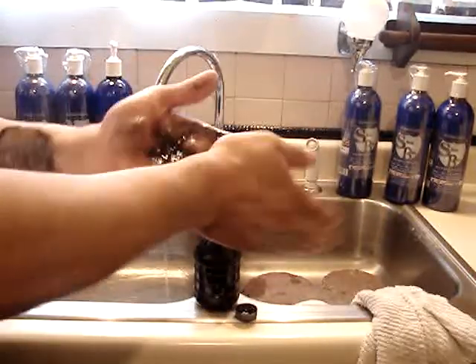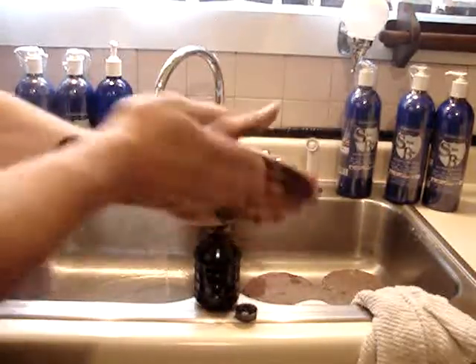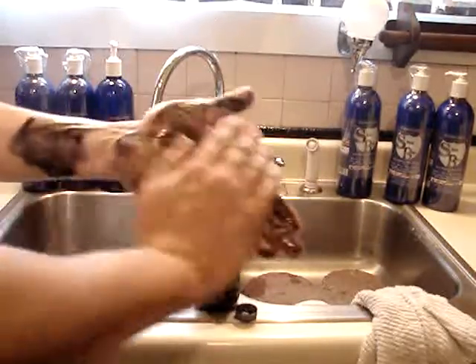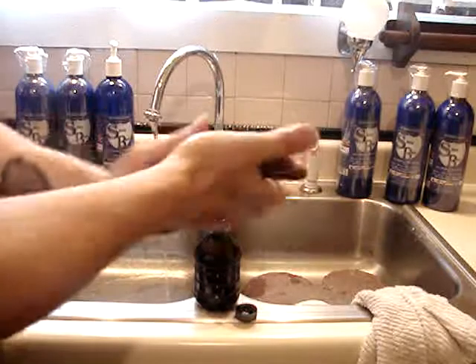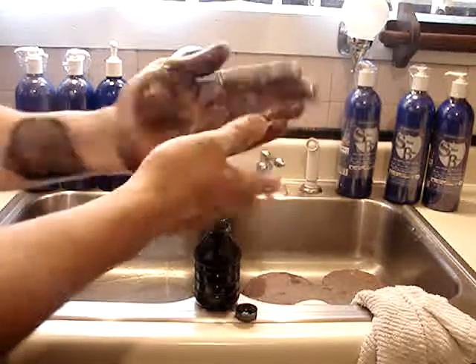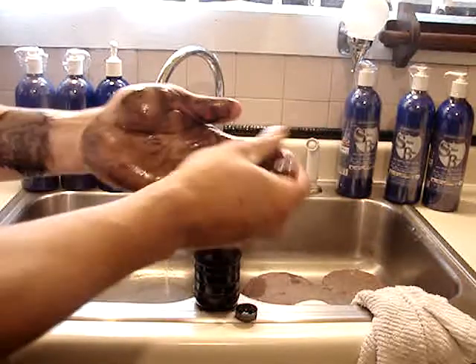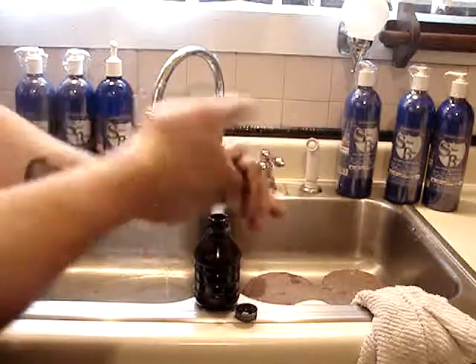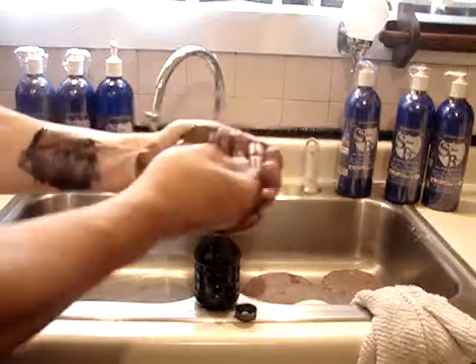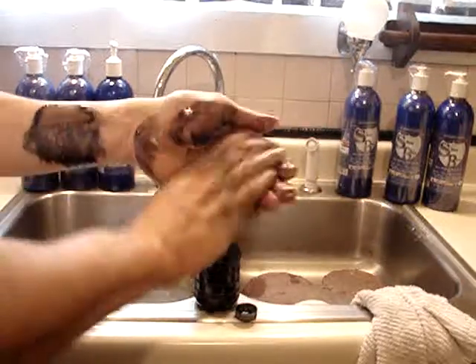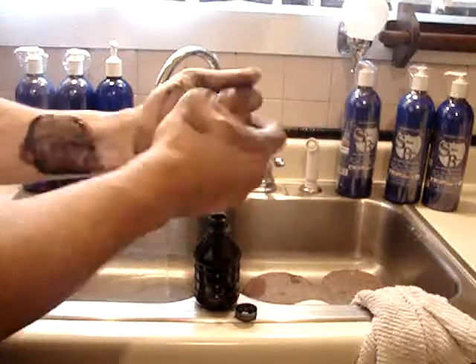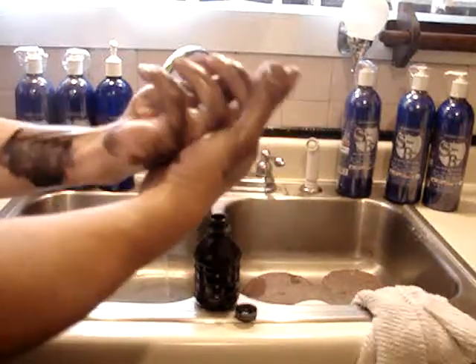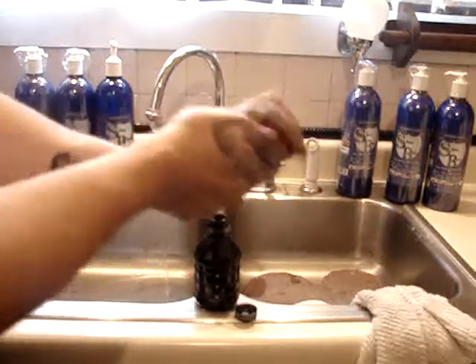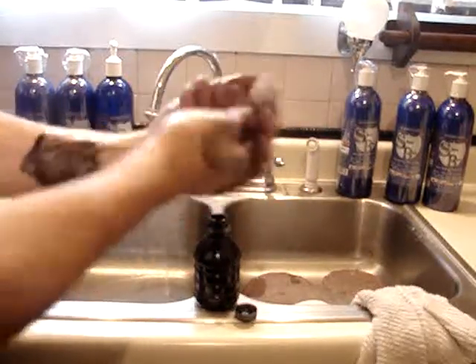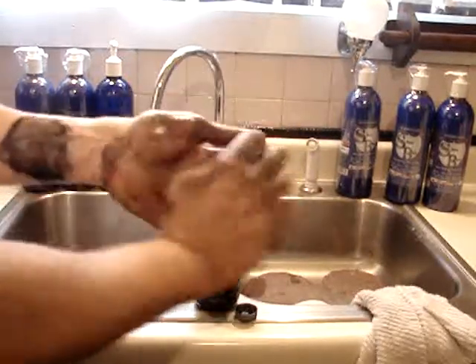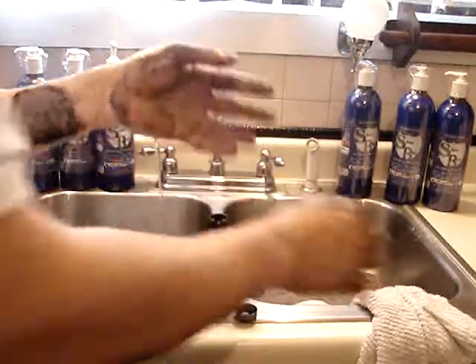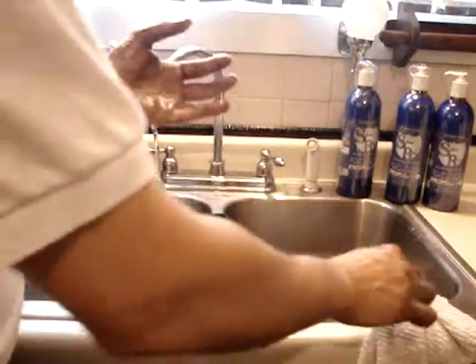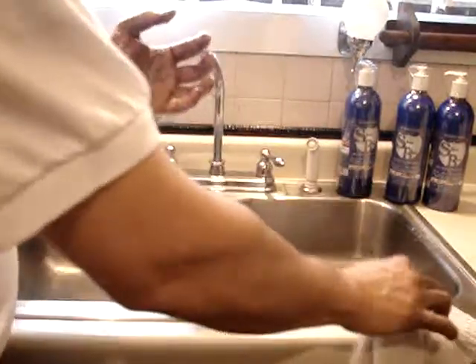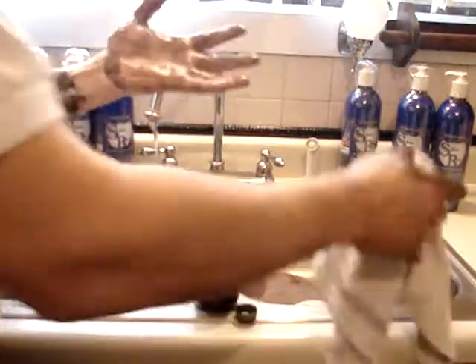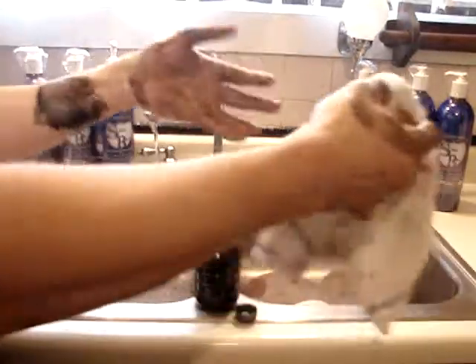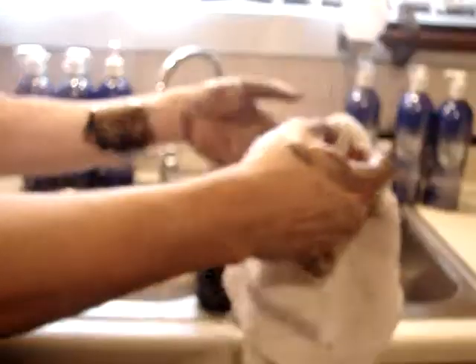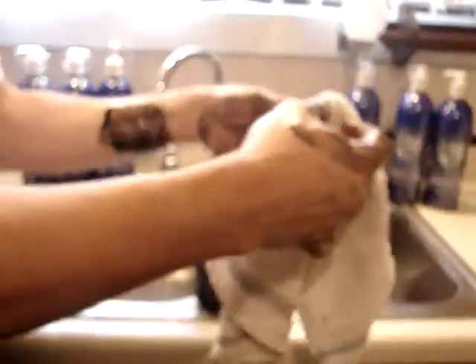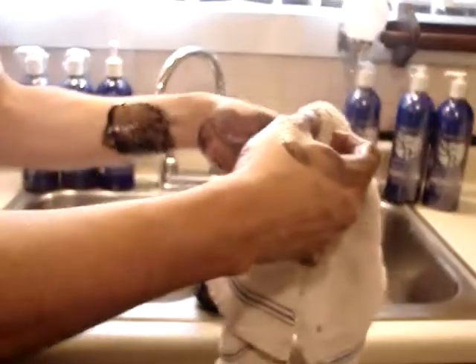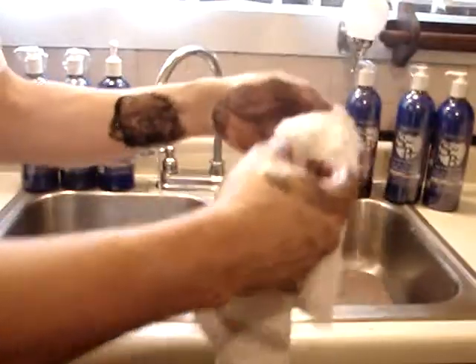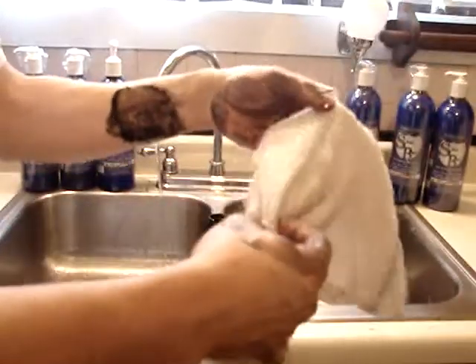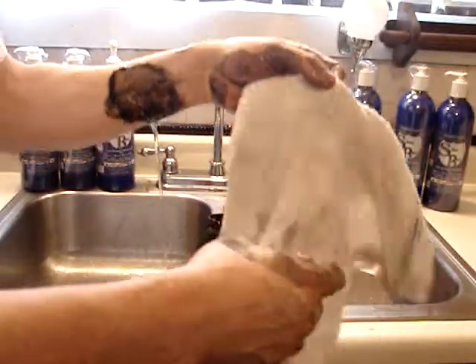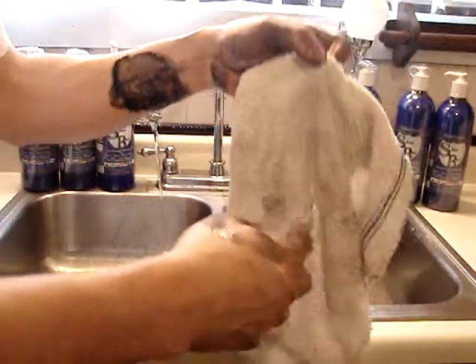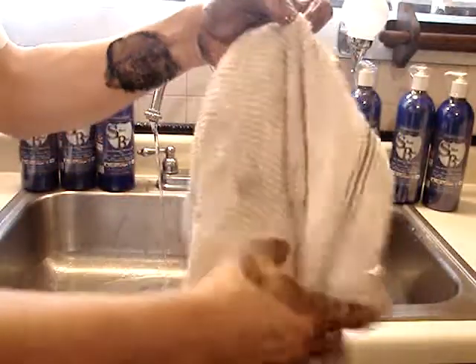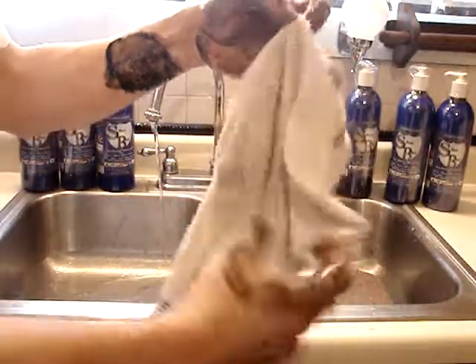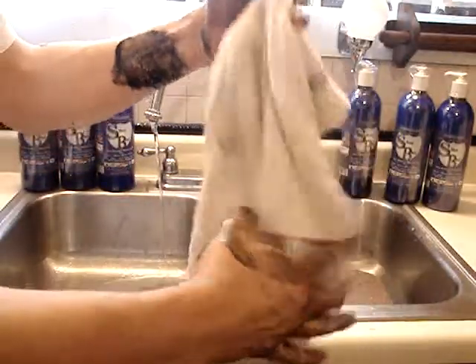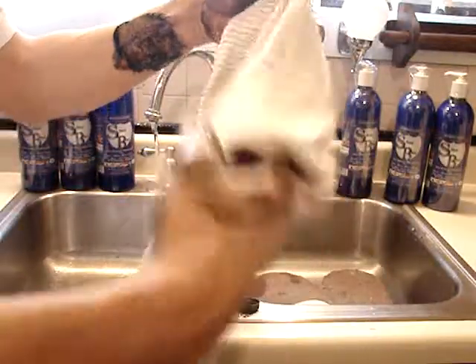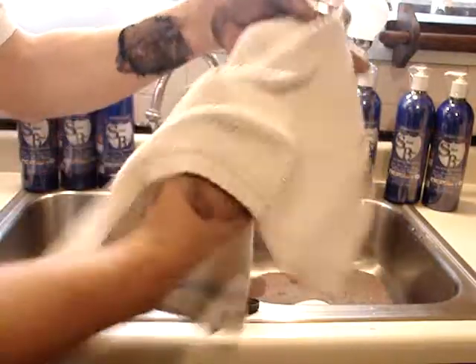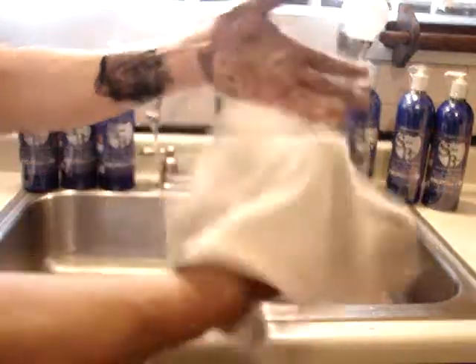Also, remember, if you have a lot of excess grease, if you're working with excess grease, remember to remove the grease. And you can also use a dry towel to clean your hands.